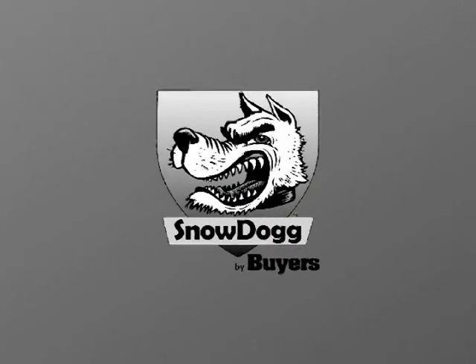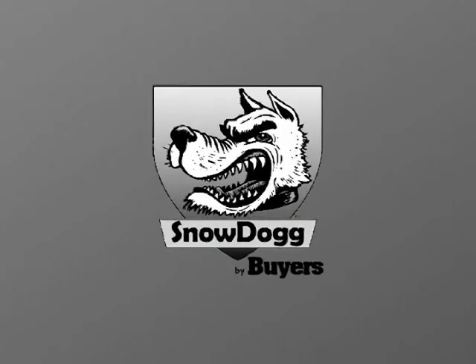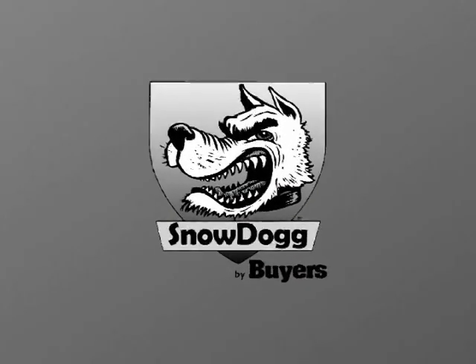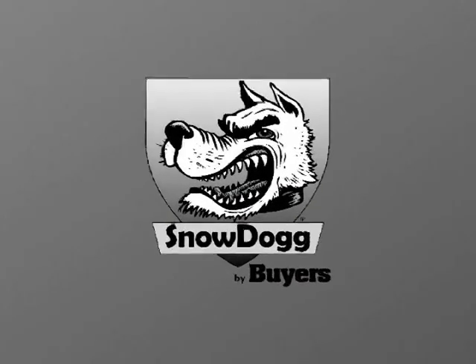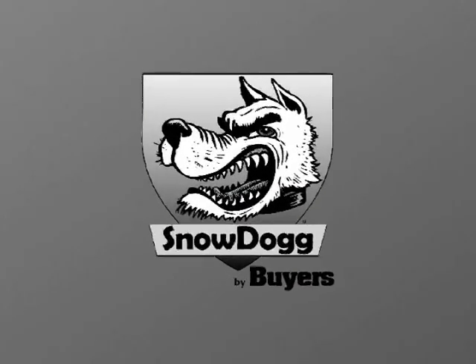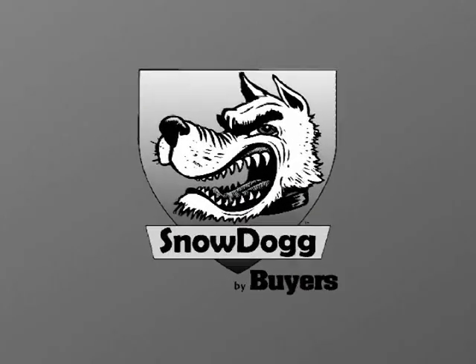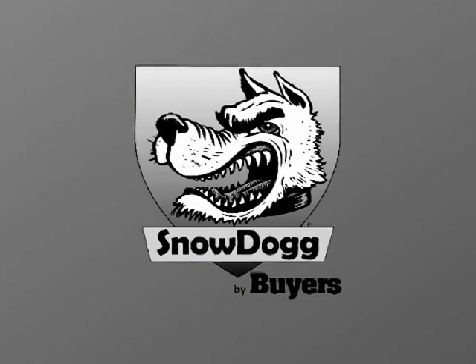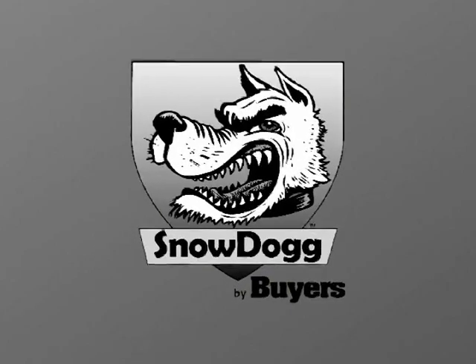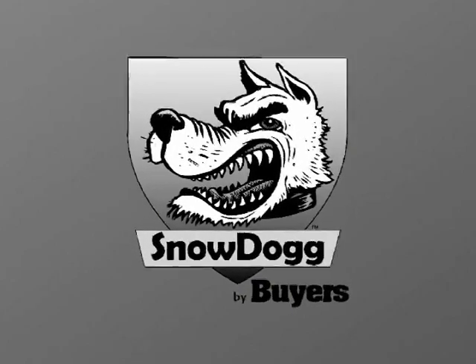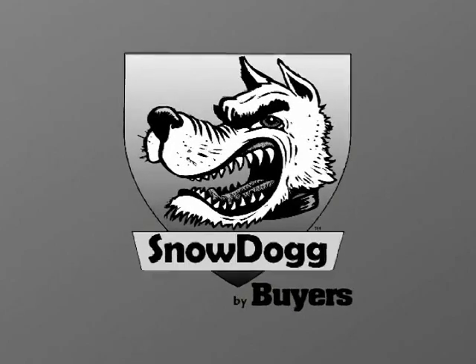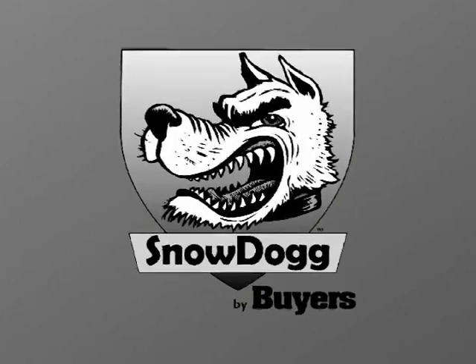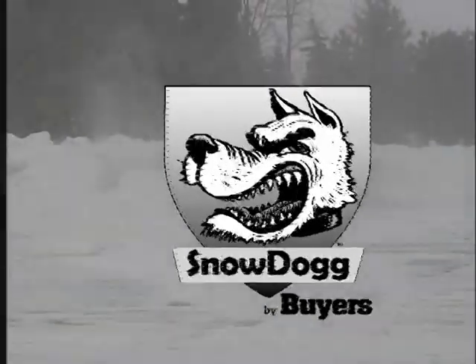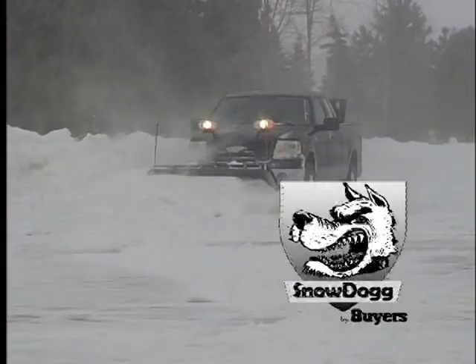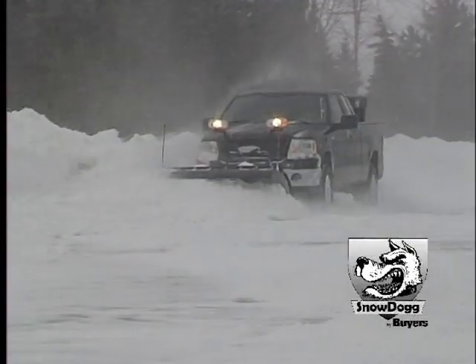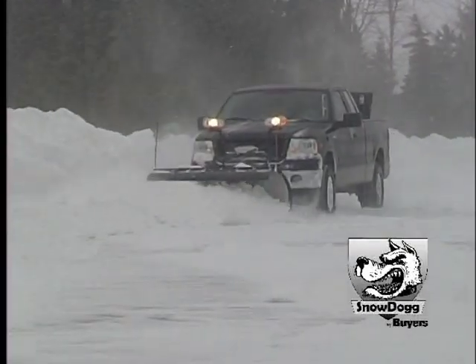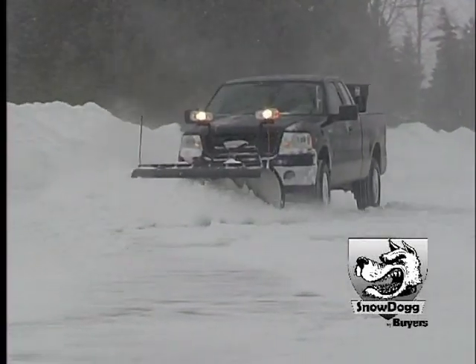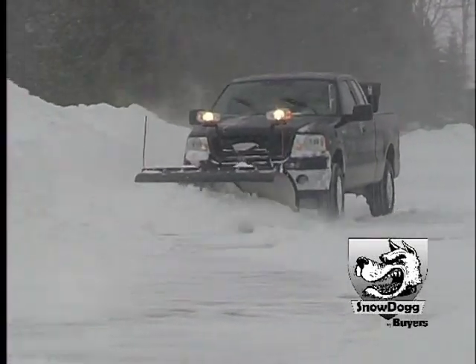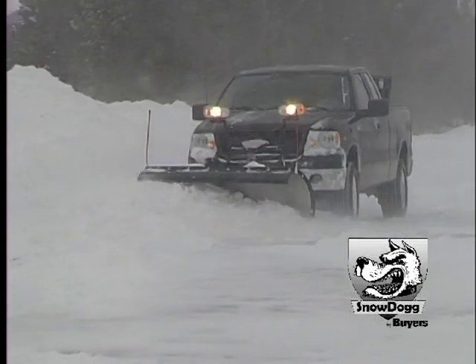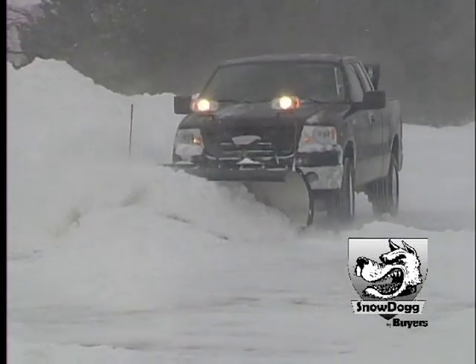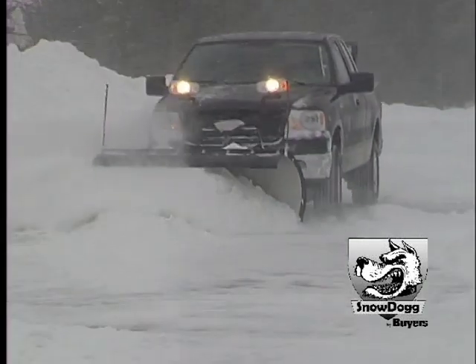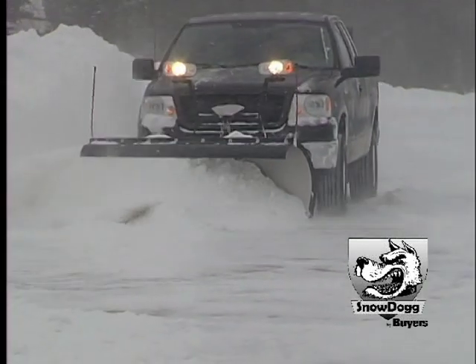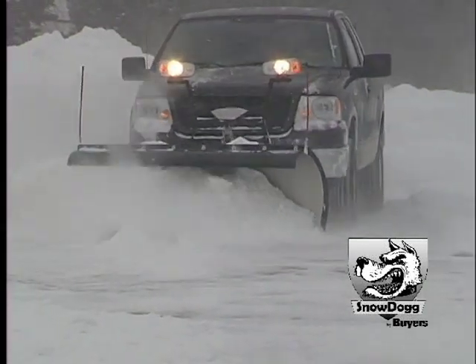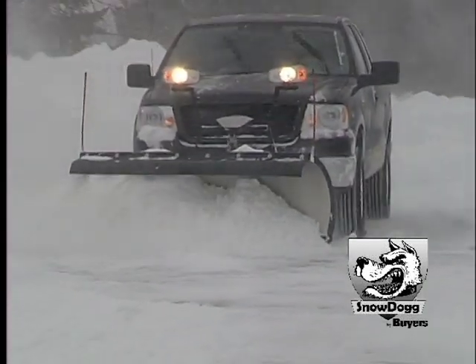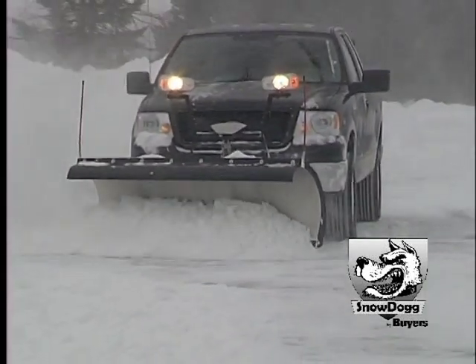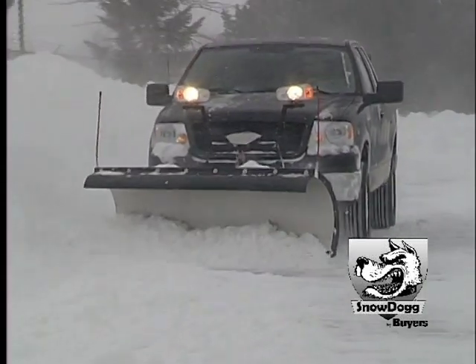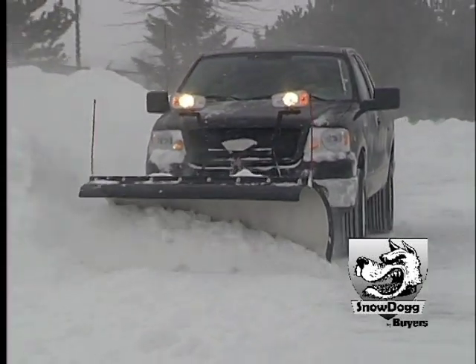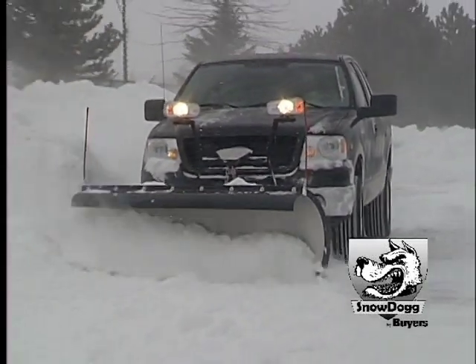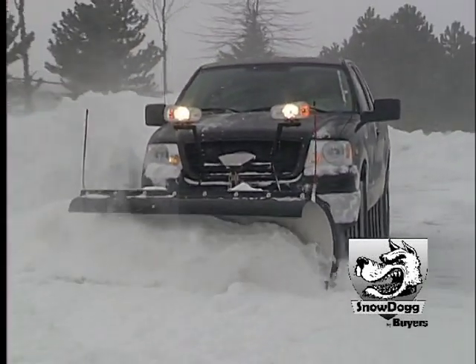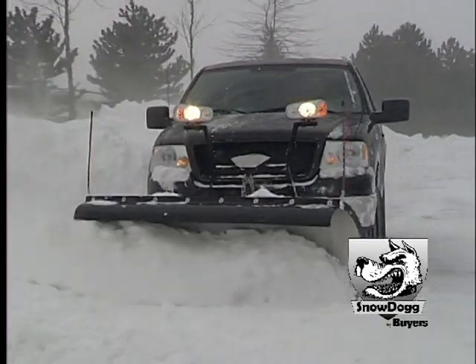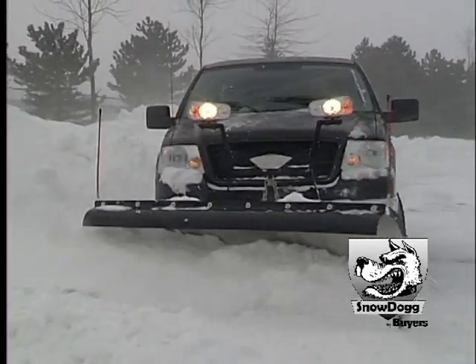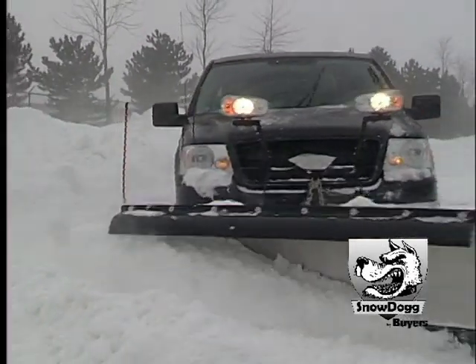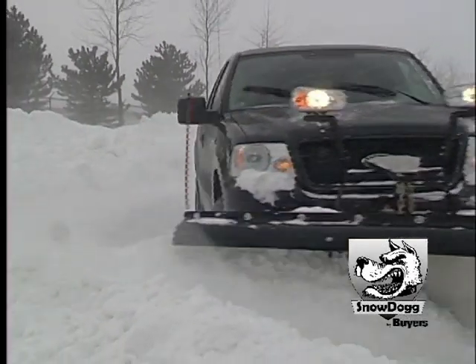Introducing the finest quality professional series plows in the world. Byers Snow Dog Plows utilize the highest quality components to yield maximum performance and unmatched durability, and we do it for the best value in the market.